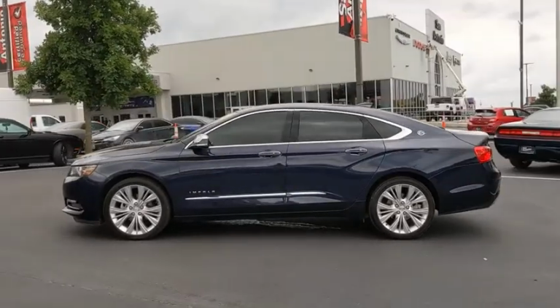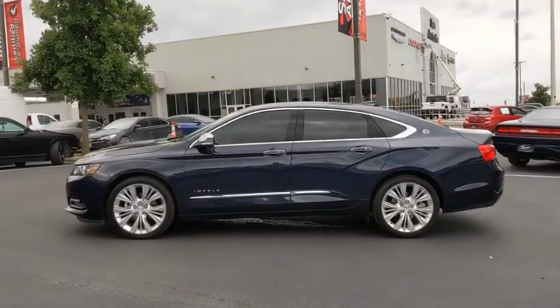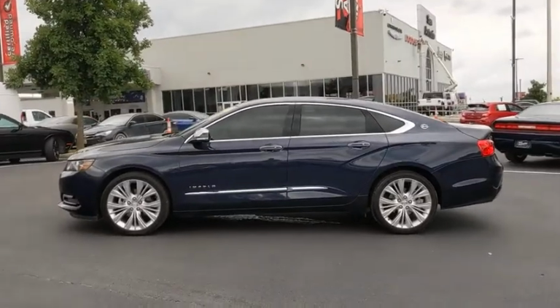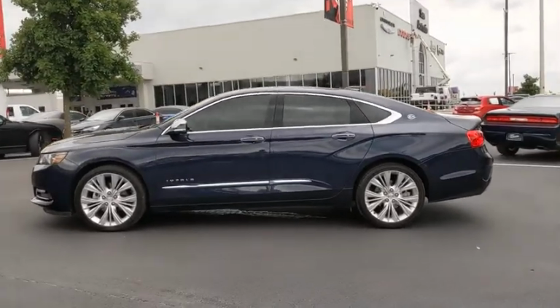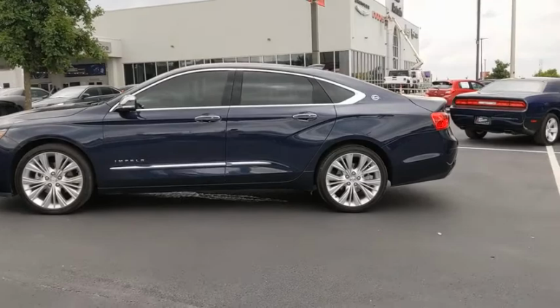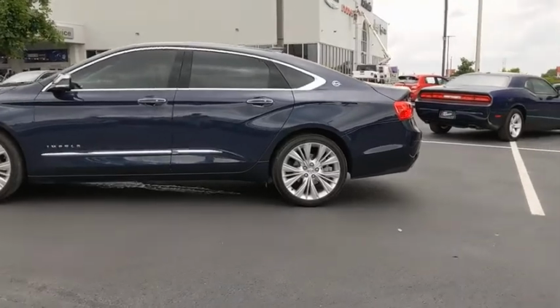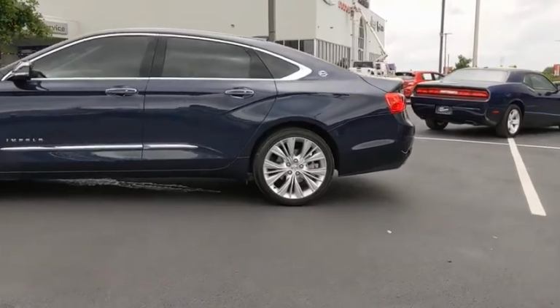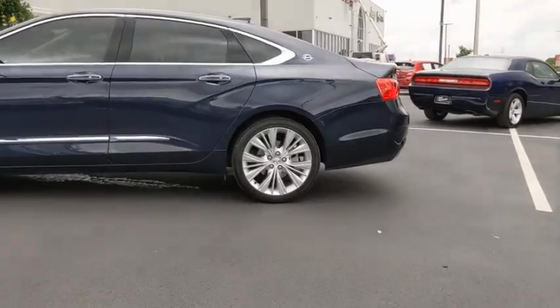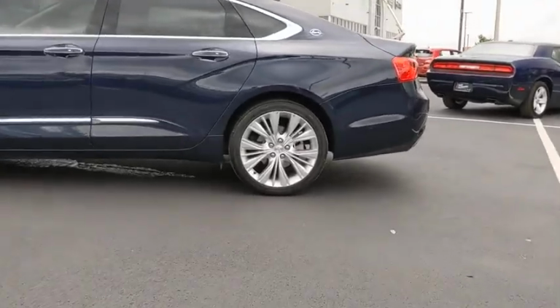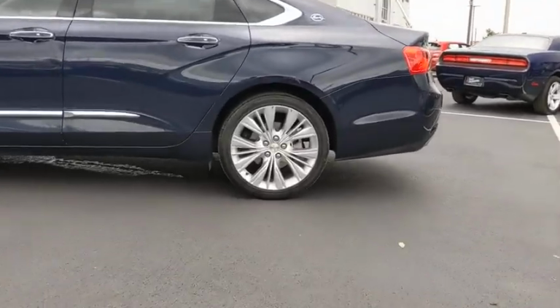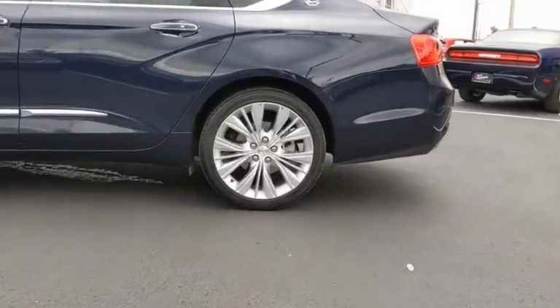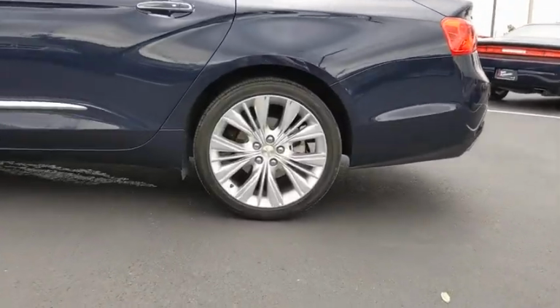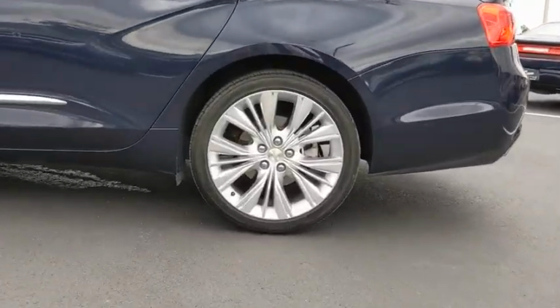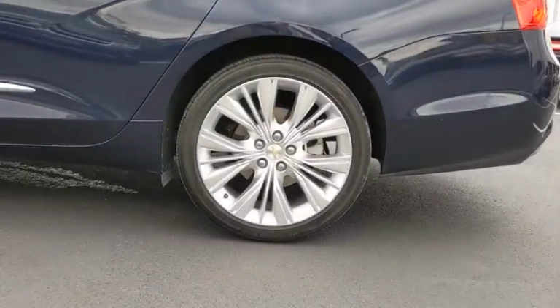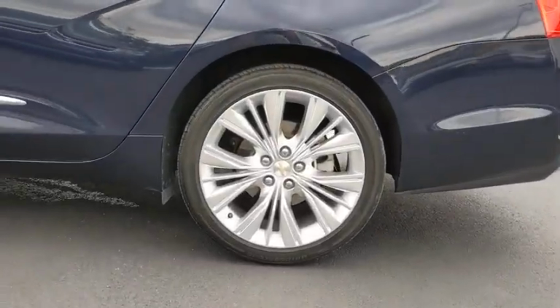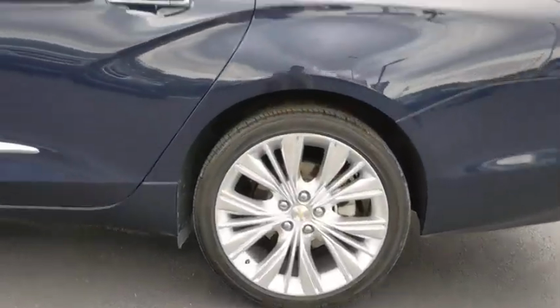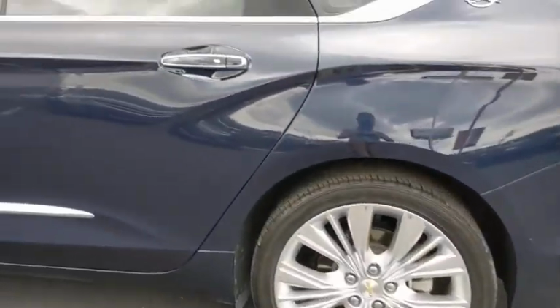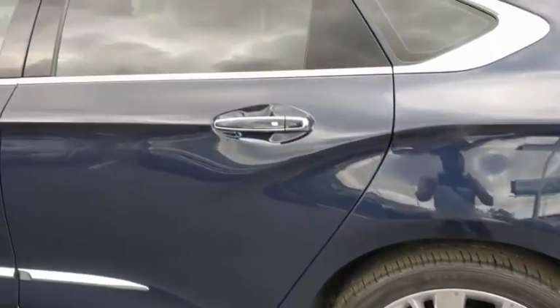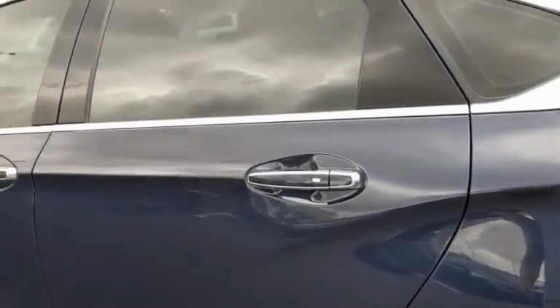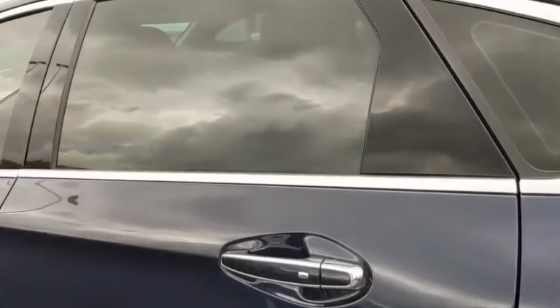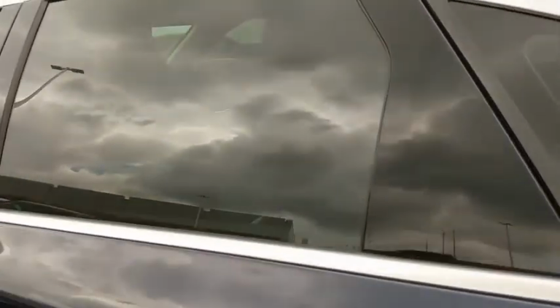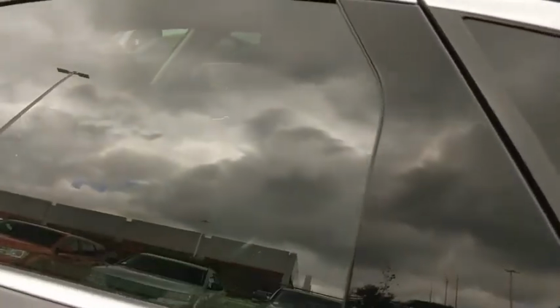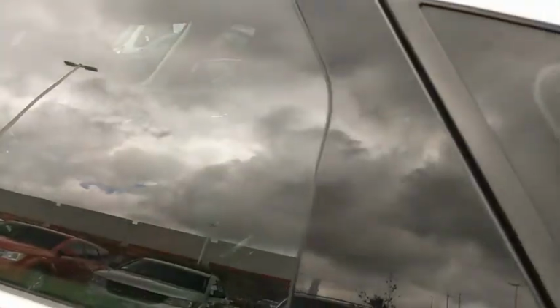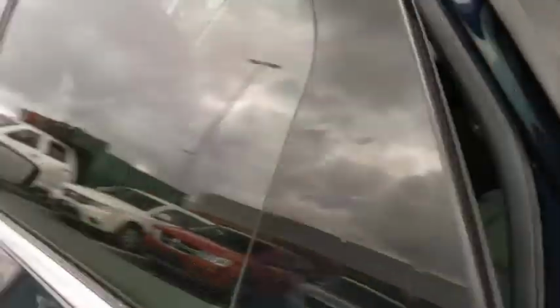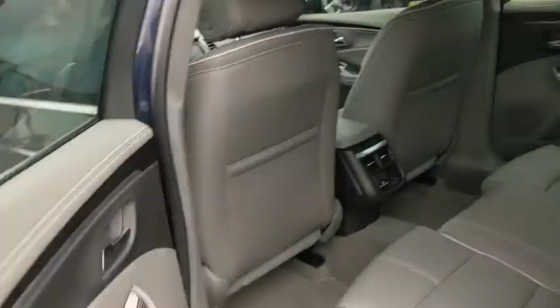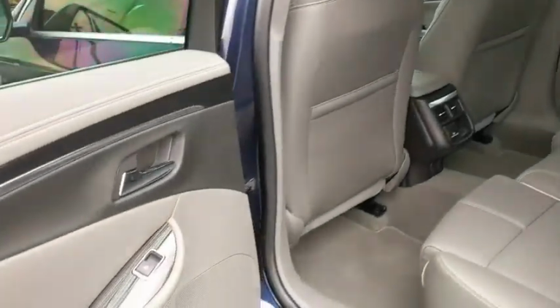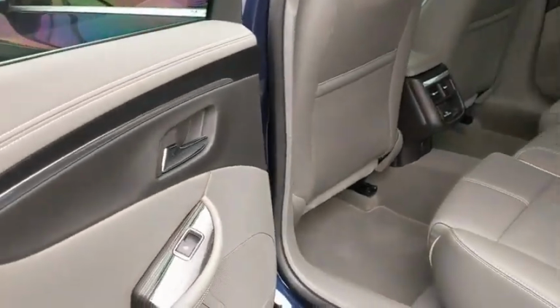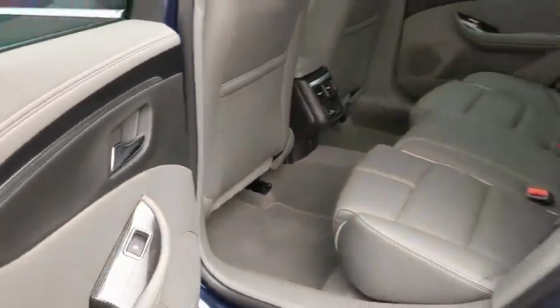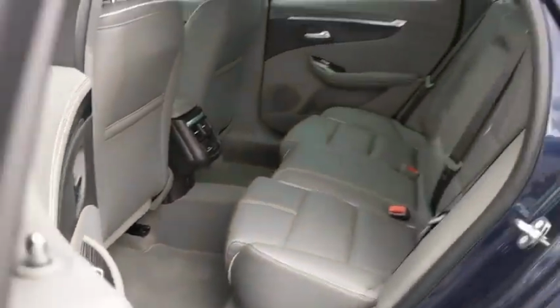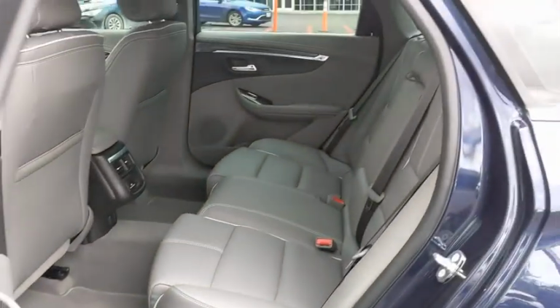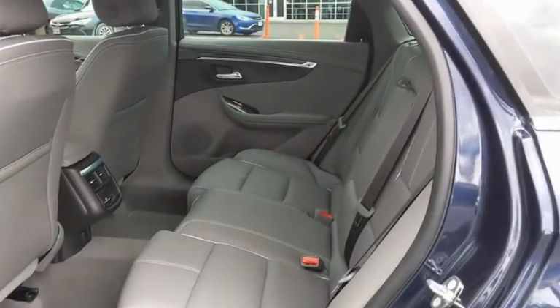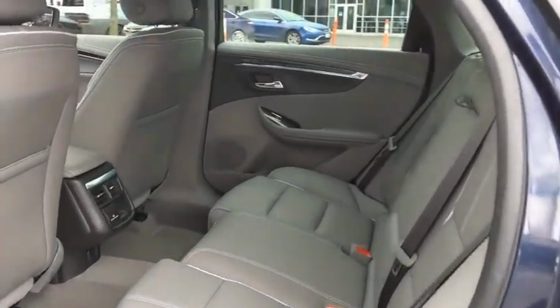Cruise control, front-wheel drive, universal garage door opener, trip computer, power windows, electronic stability control, security system, rear window defroster, compass, heated steering wheel.